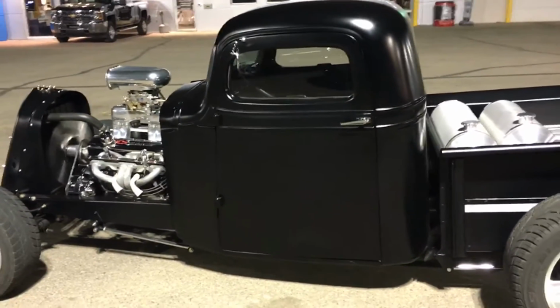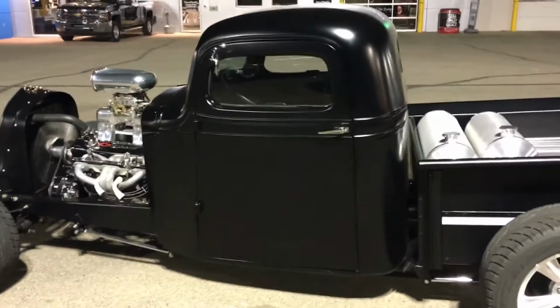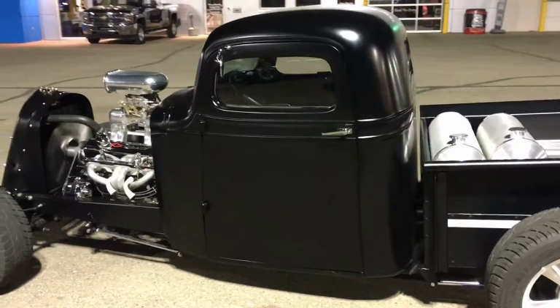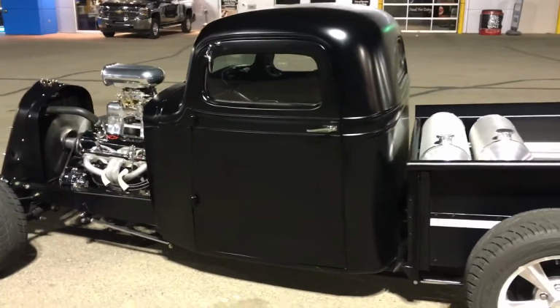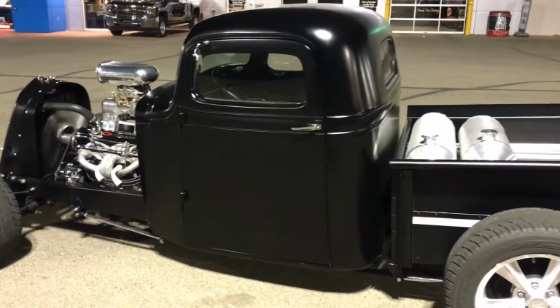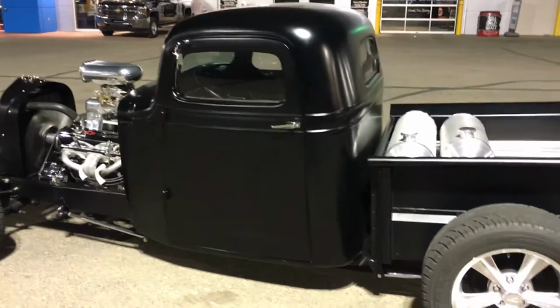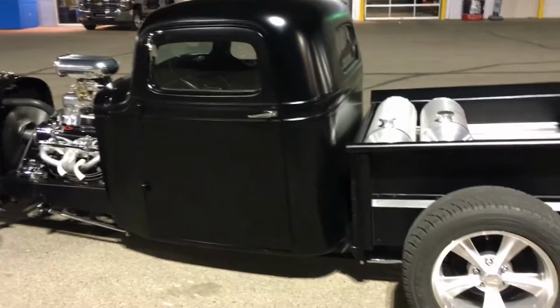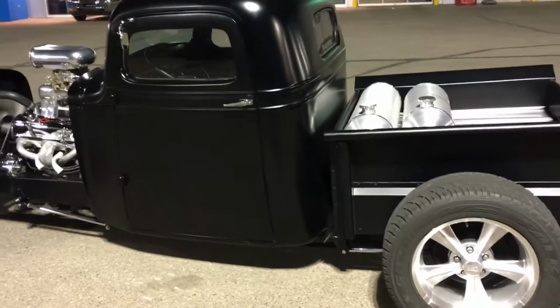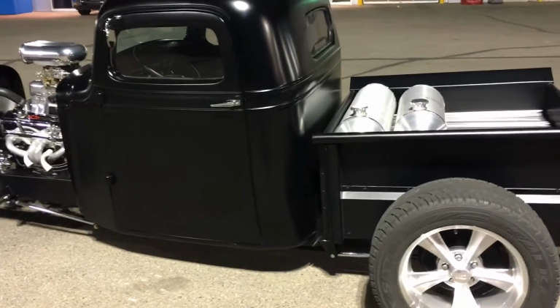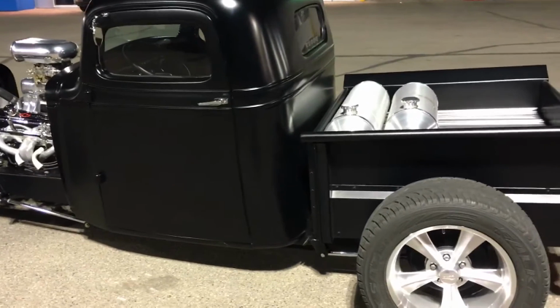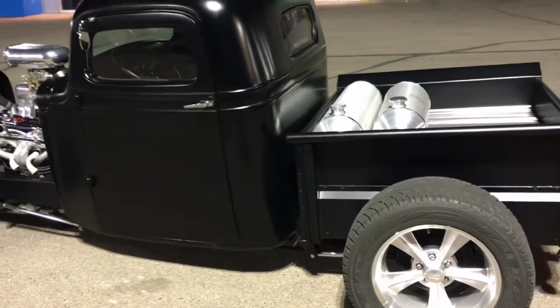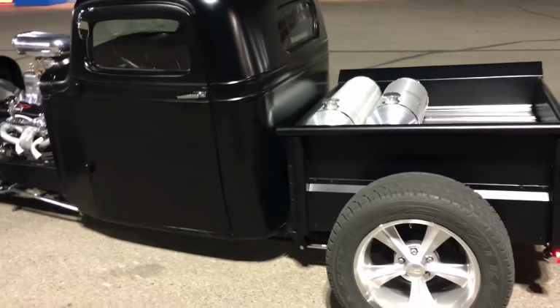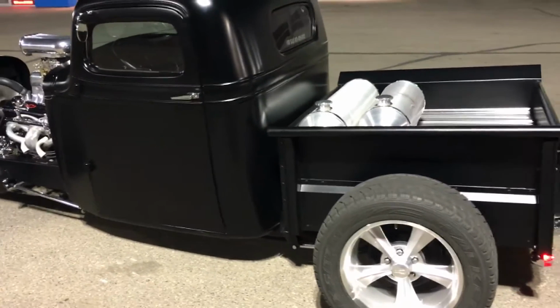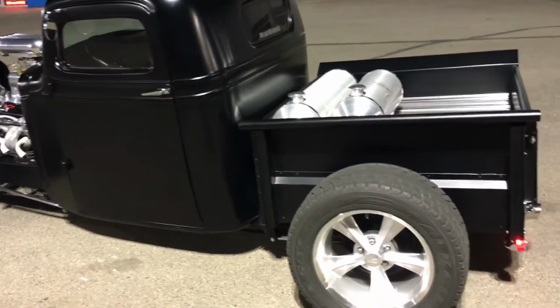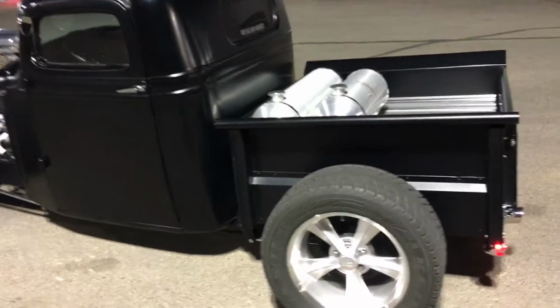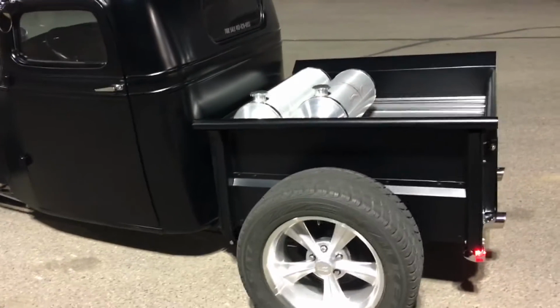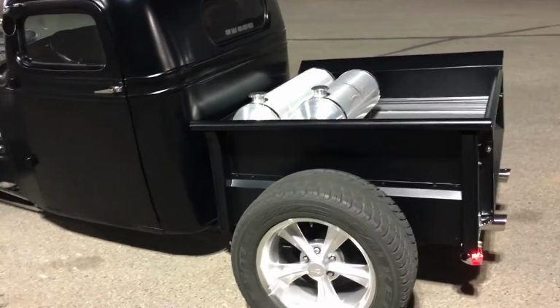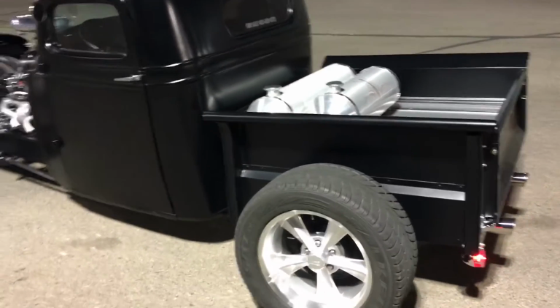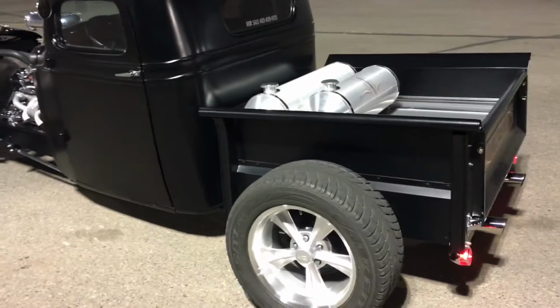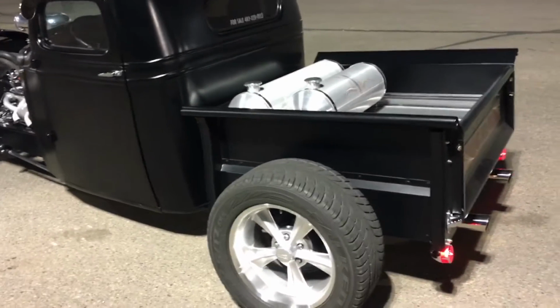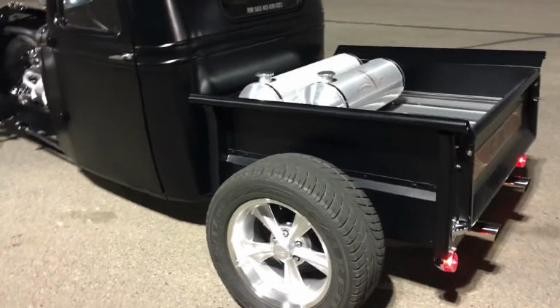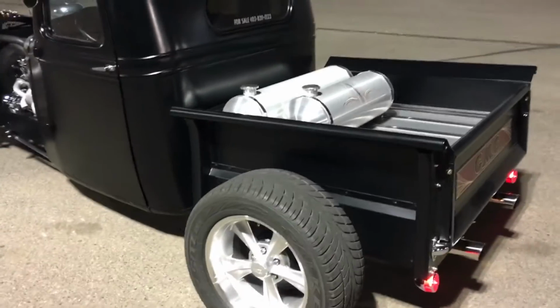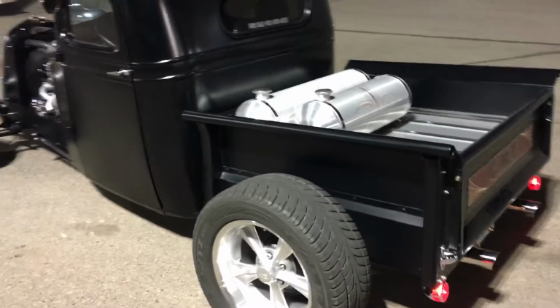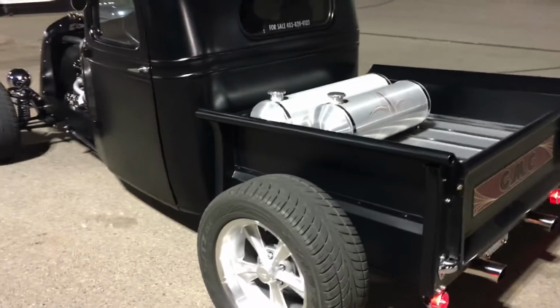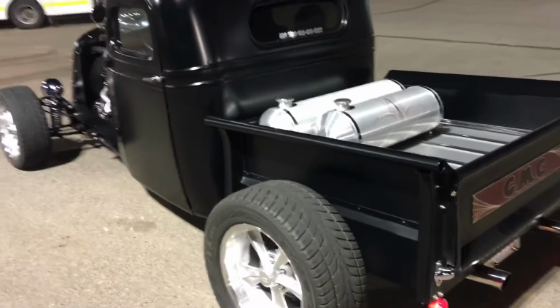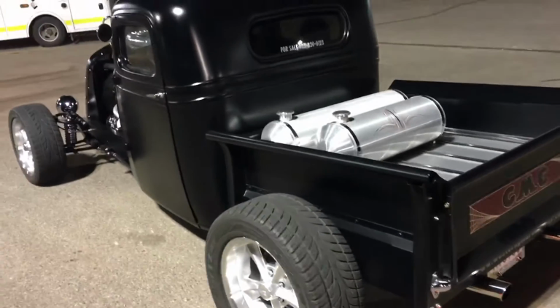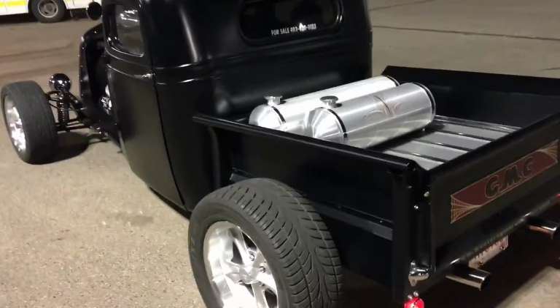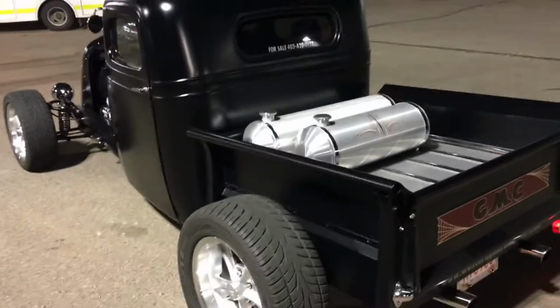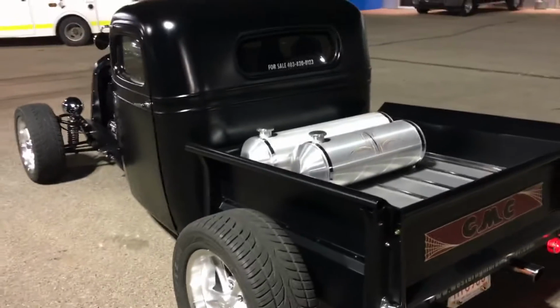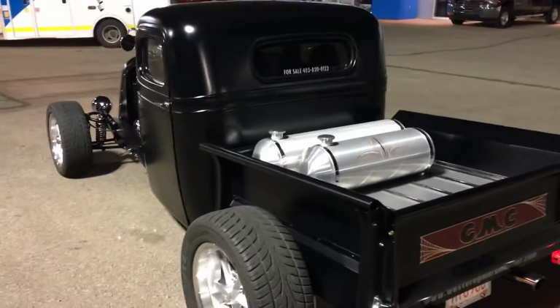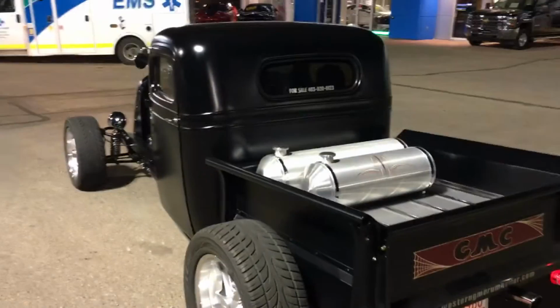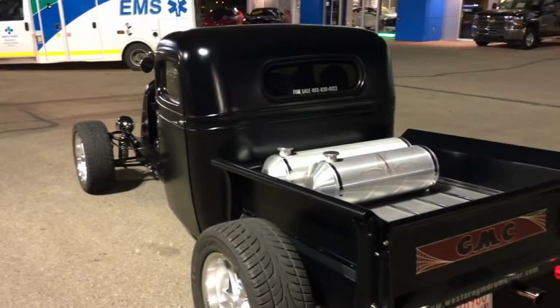Internal wiring, shift kit, Ford 9-inch rear end, fuel tanks in the back, painted in a satin black.